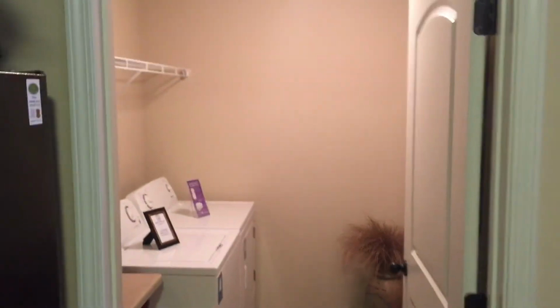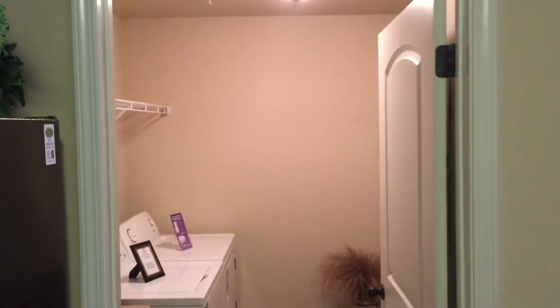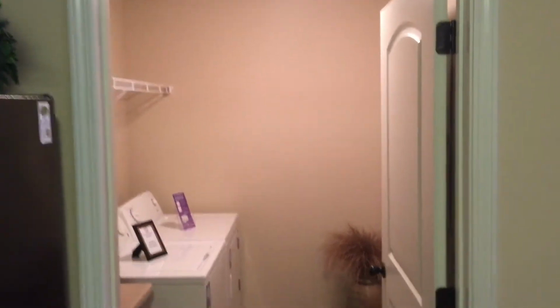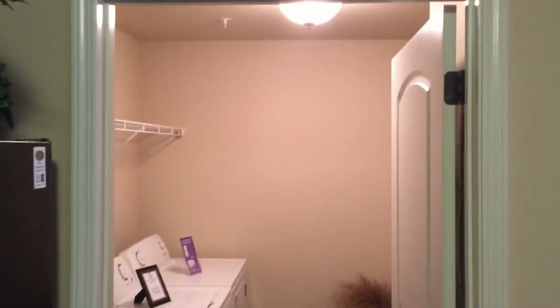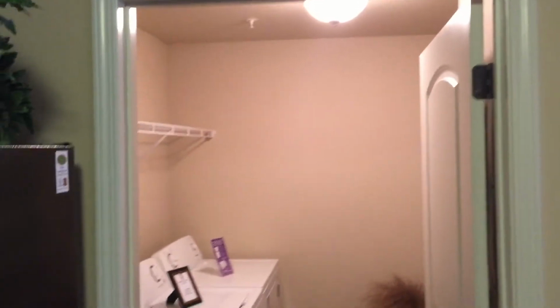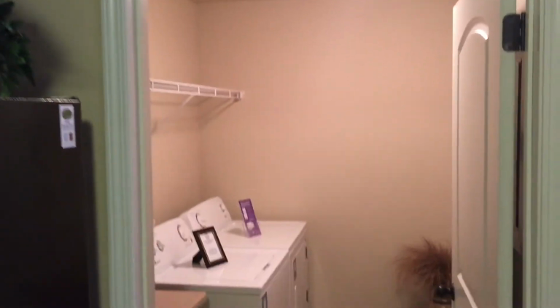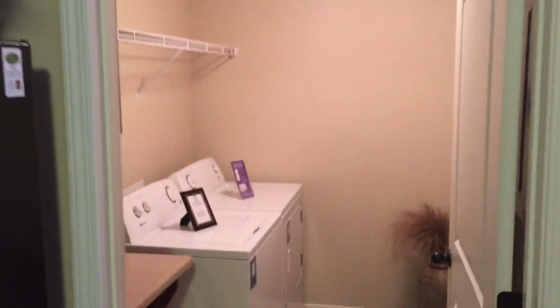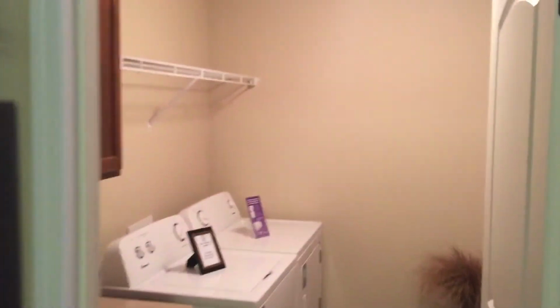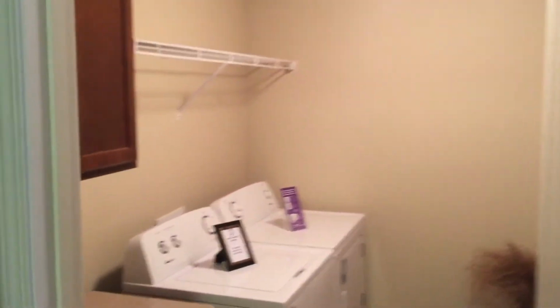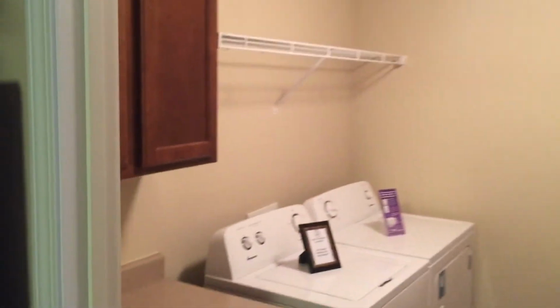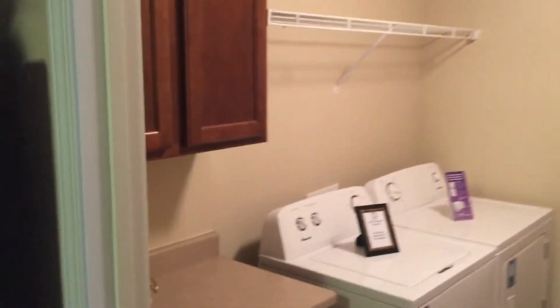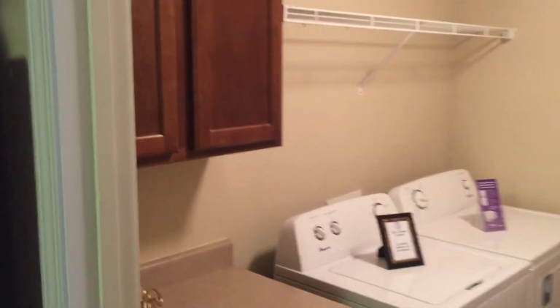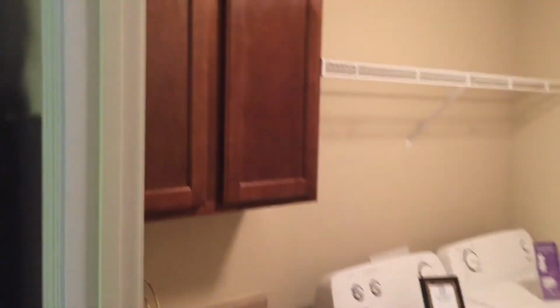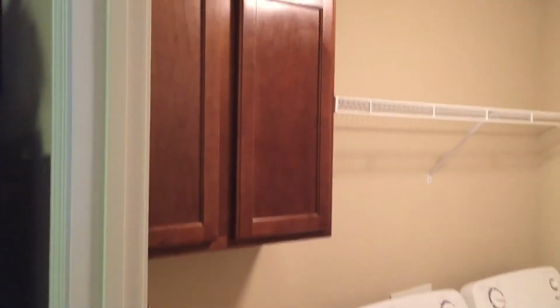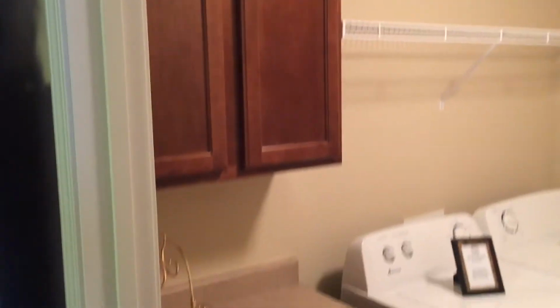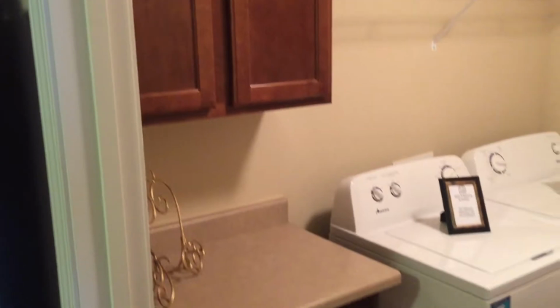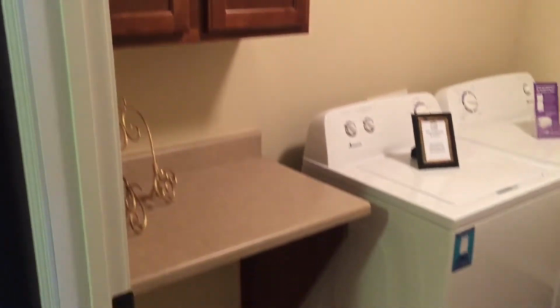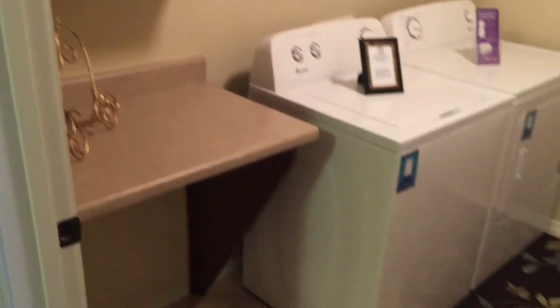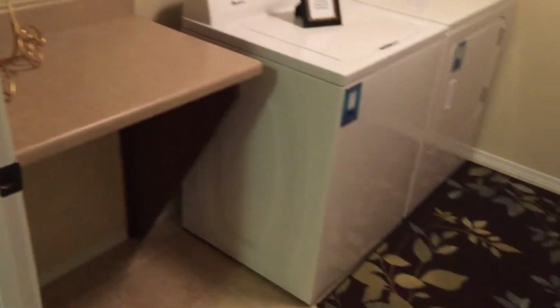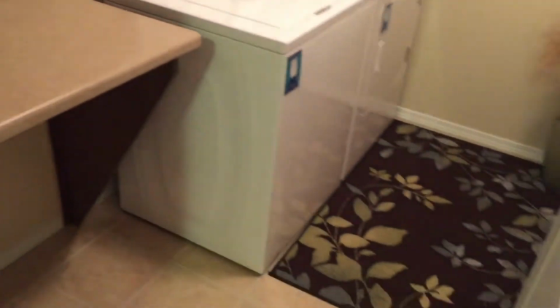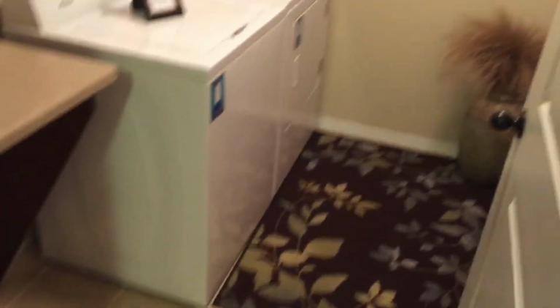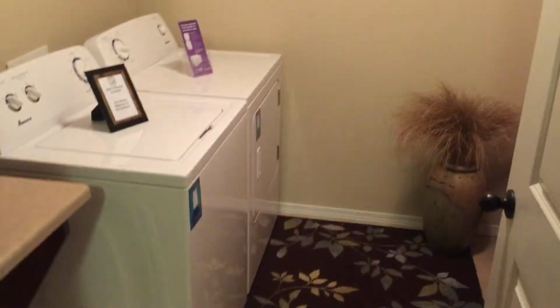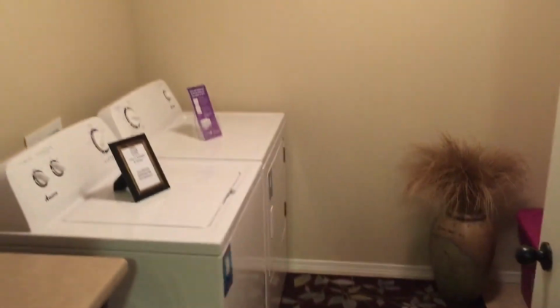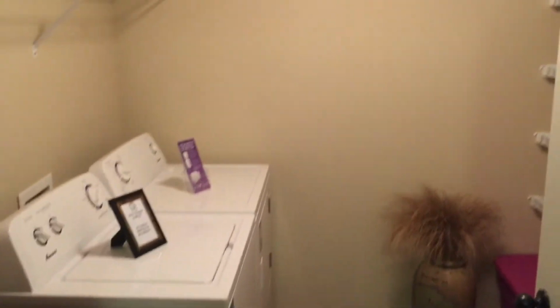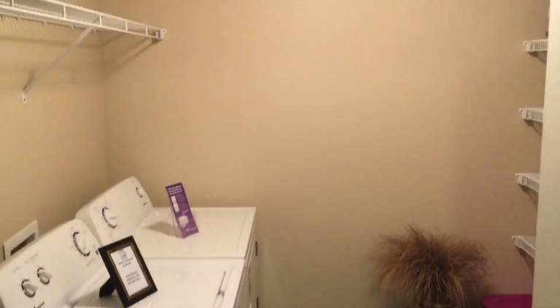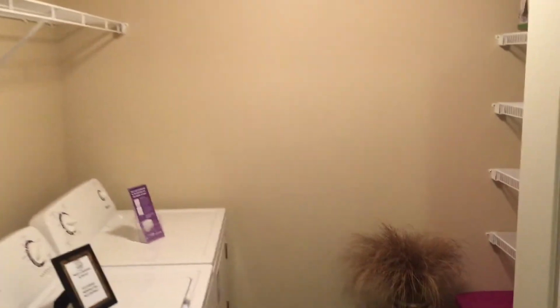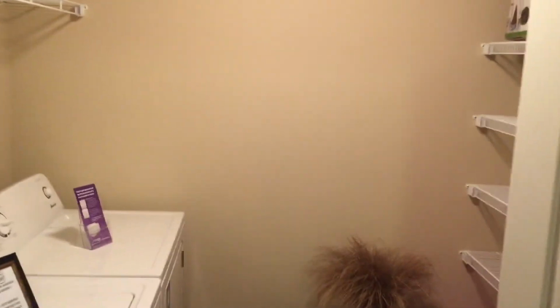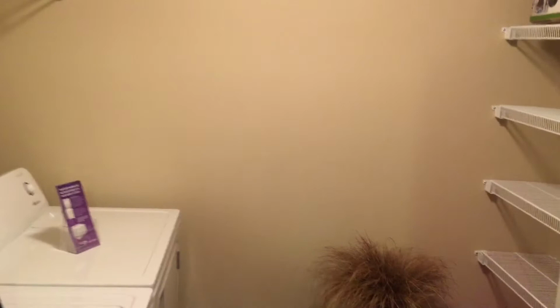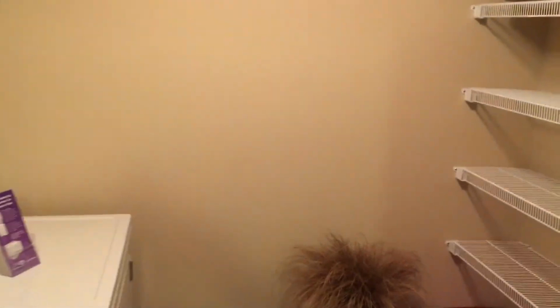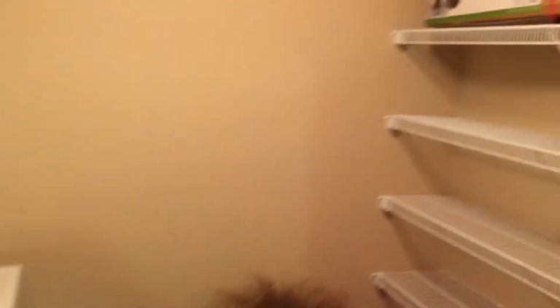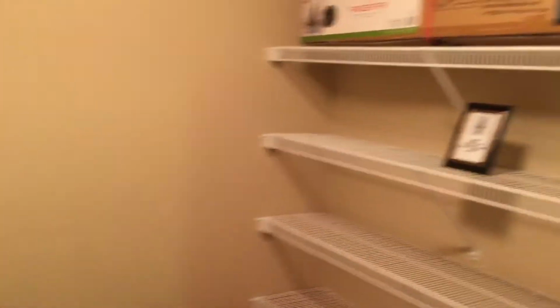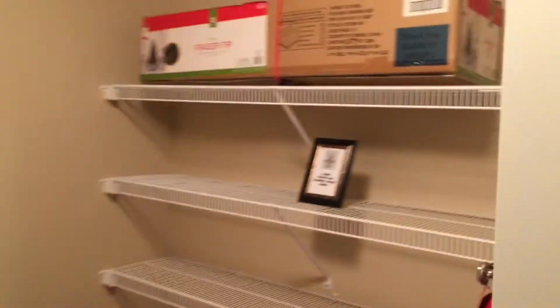Need storage space? Our large pantry has cabinetry, a folding table, washer and dryer hookups, and plenty of shelving and space for everything you need.